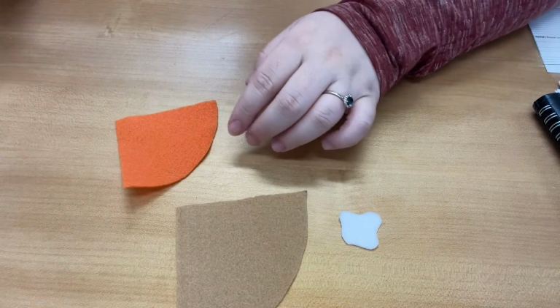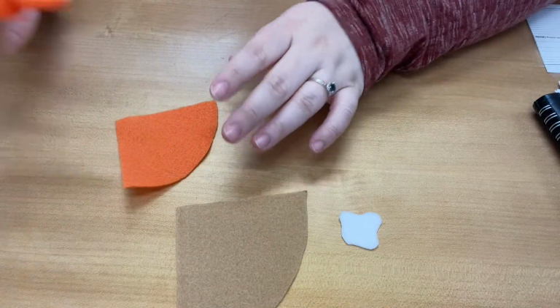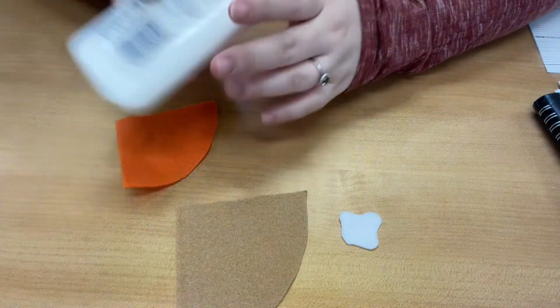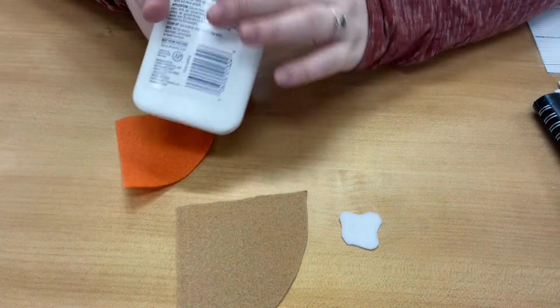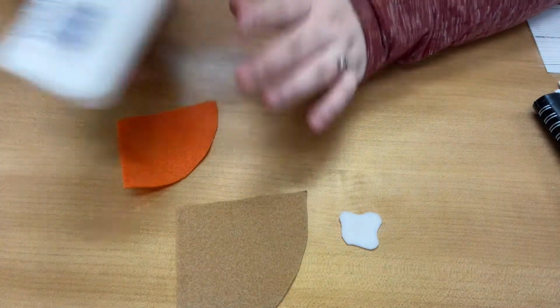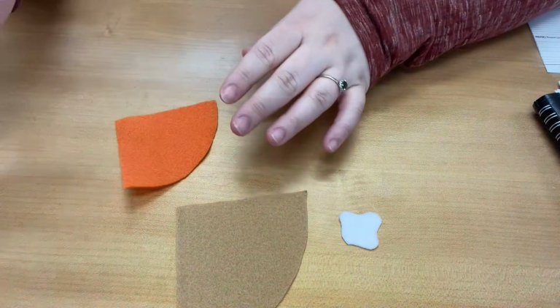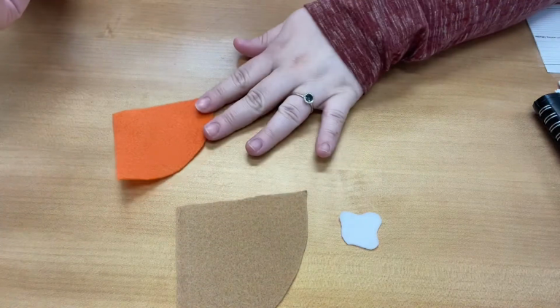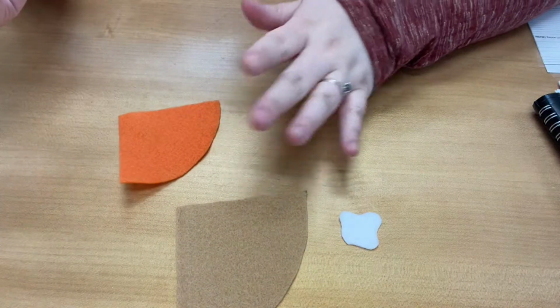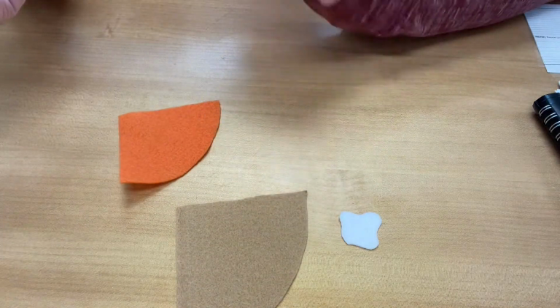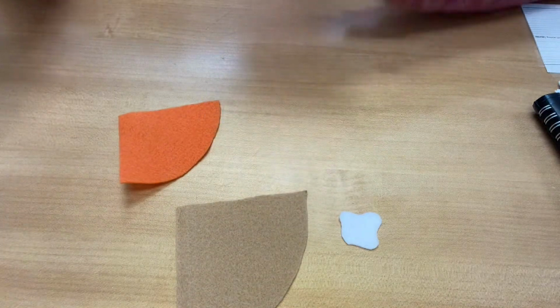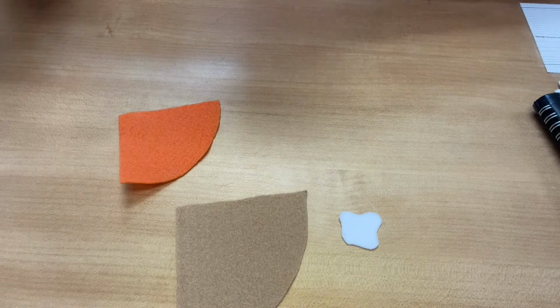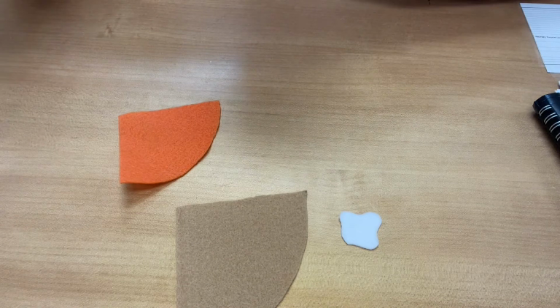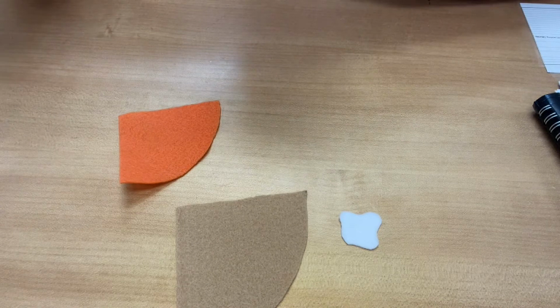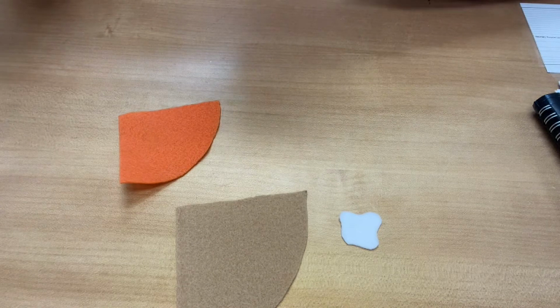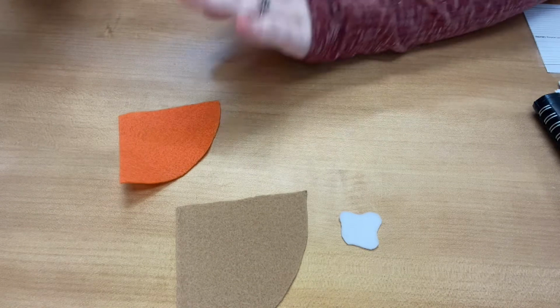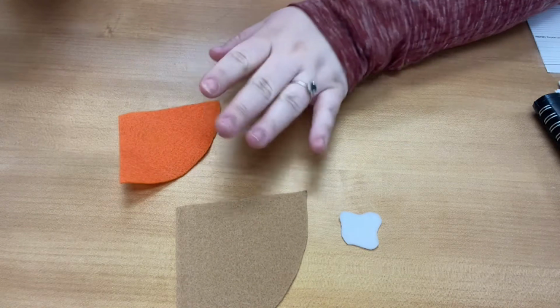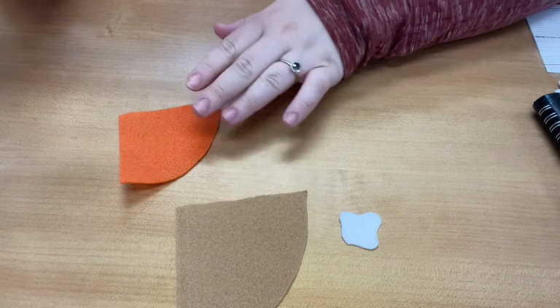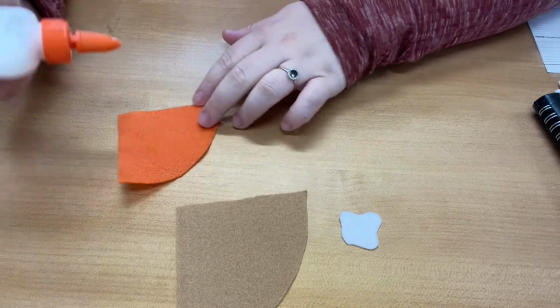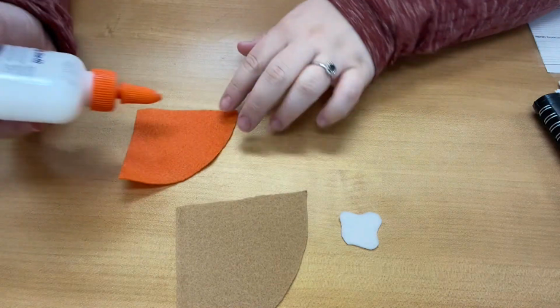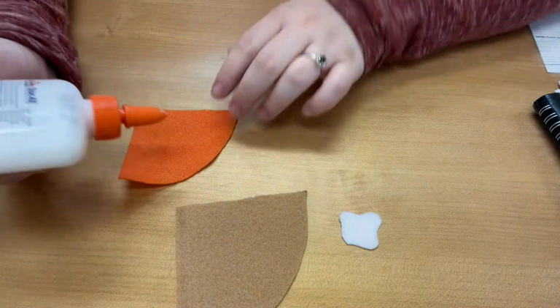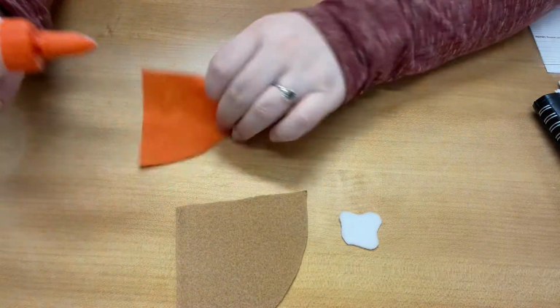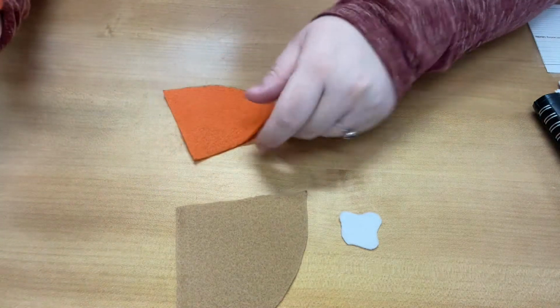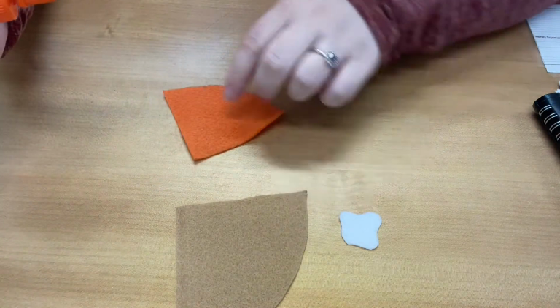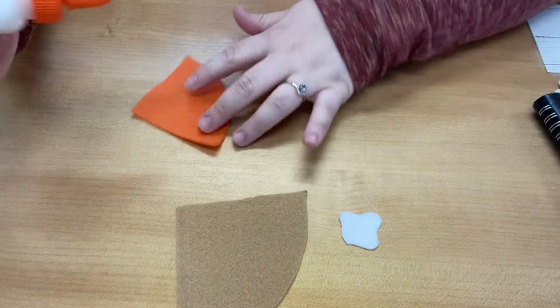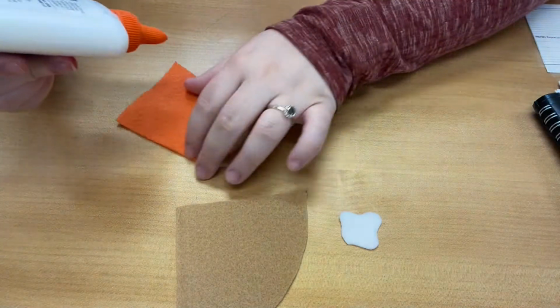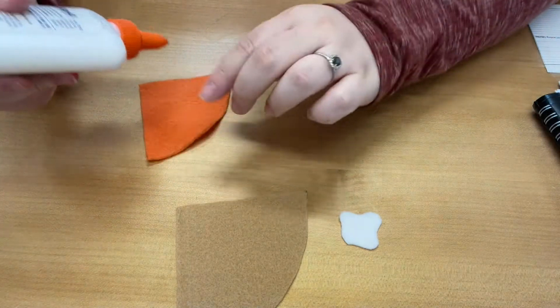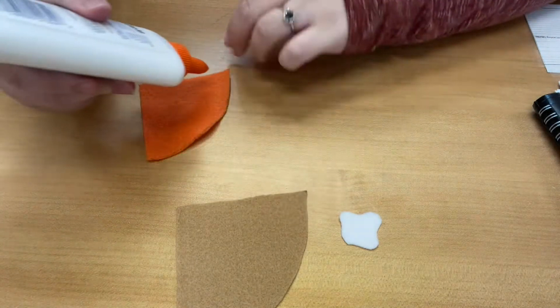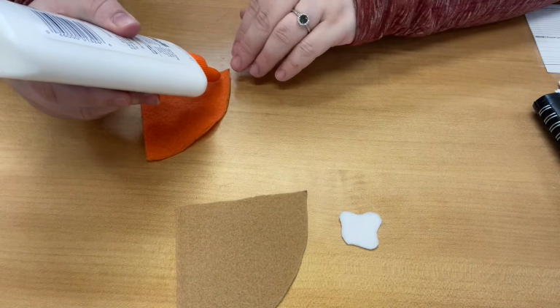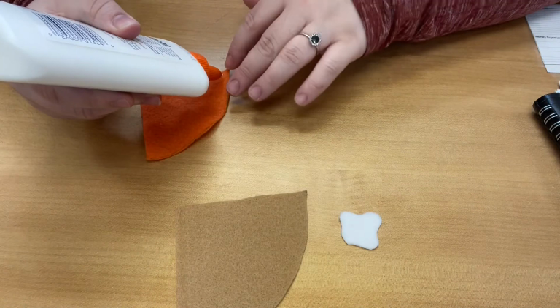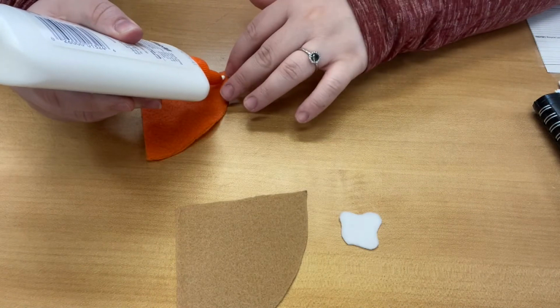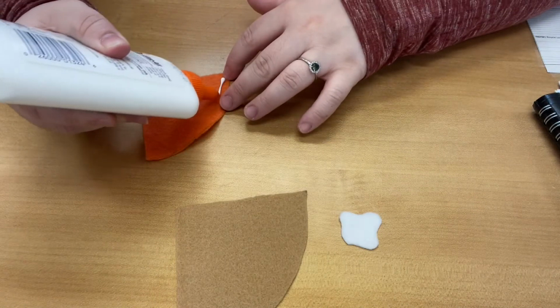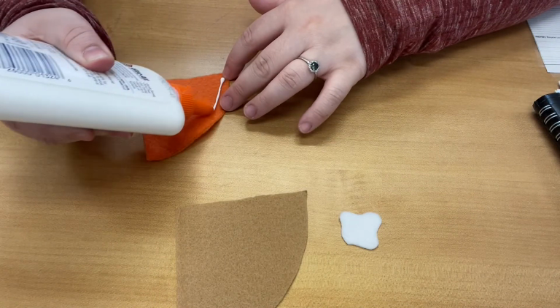So I'm going to use Elmer's glue, but if you have a hot glue gun and help from your parents, you can use that. But I want to show you that you can use Elmer's glue to create this.